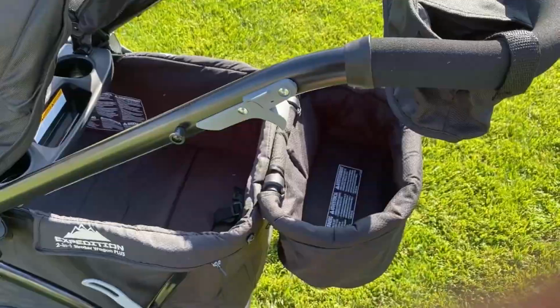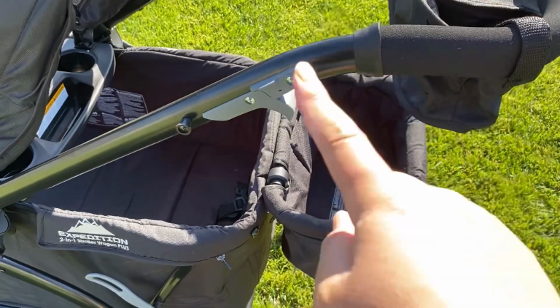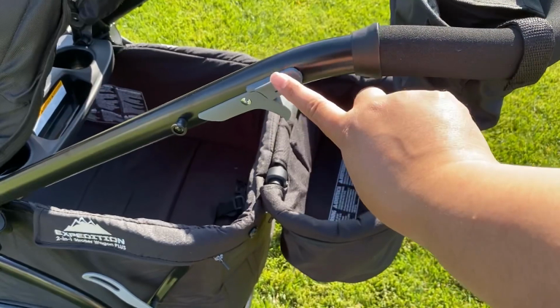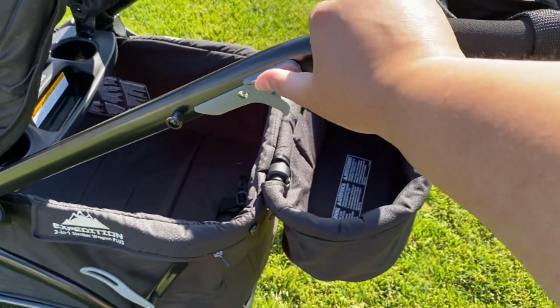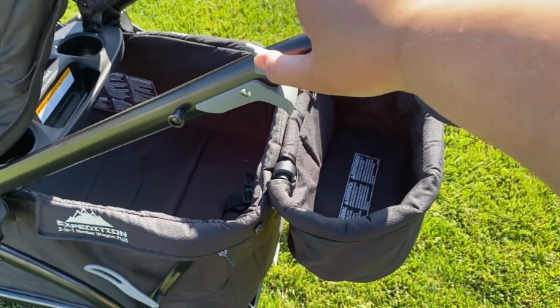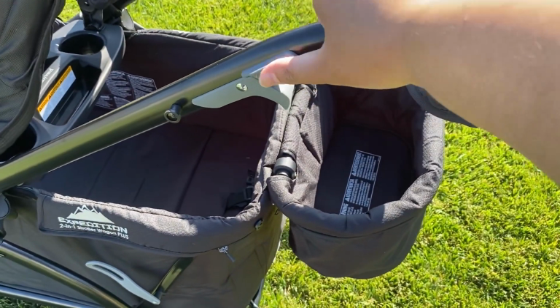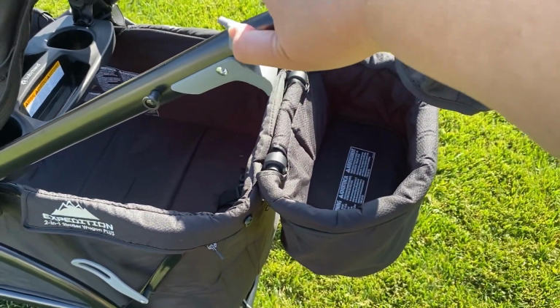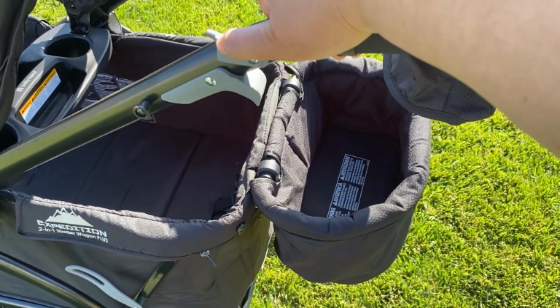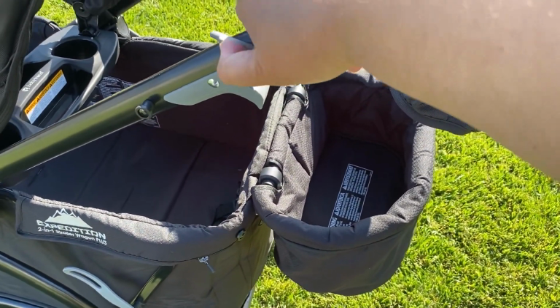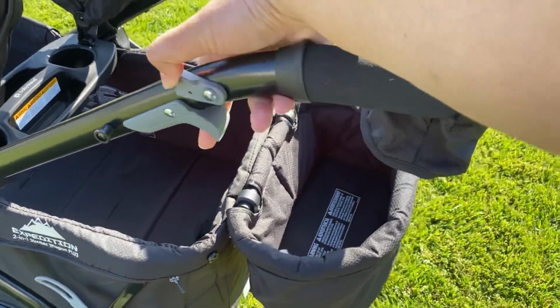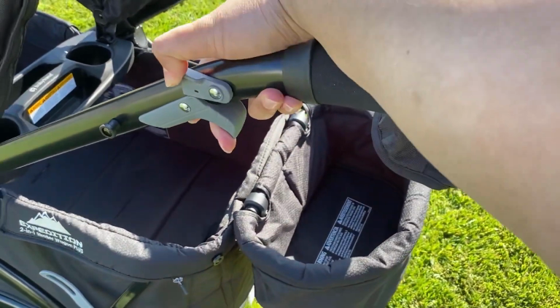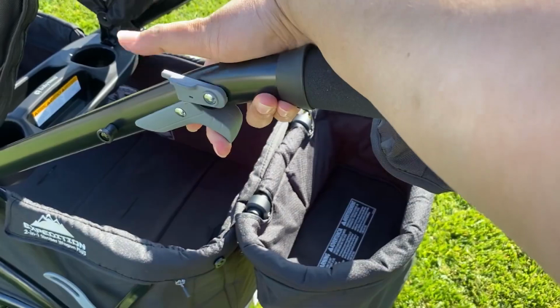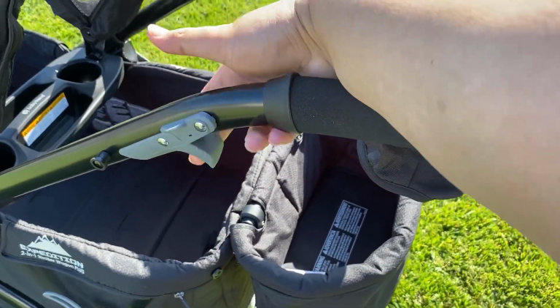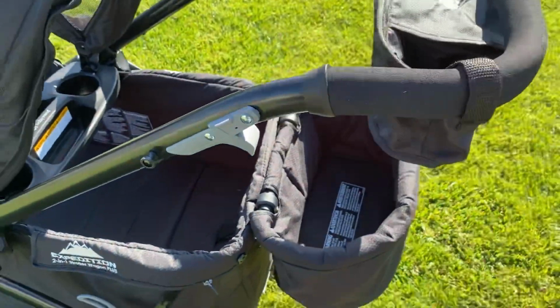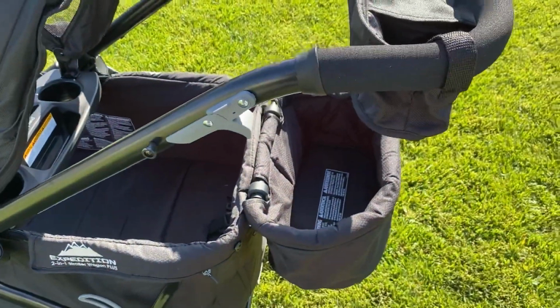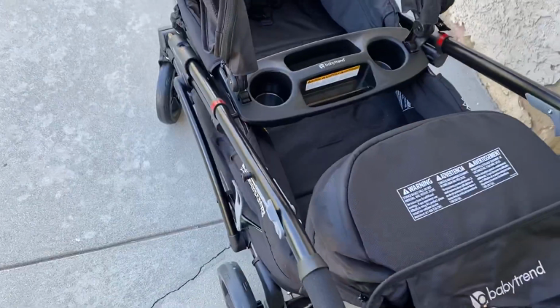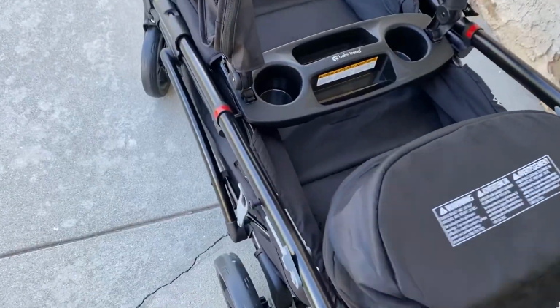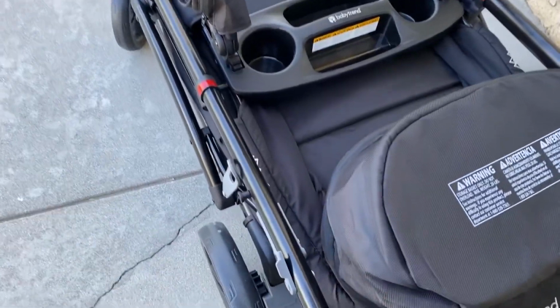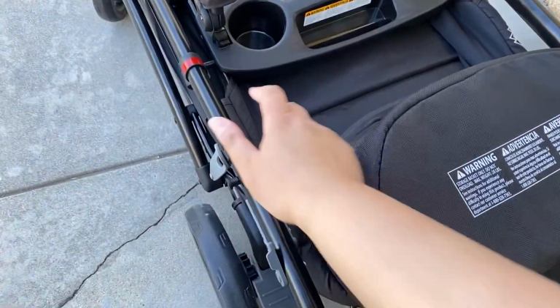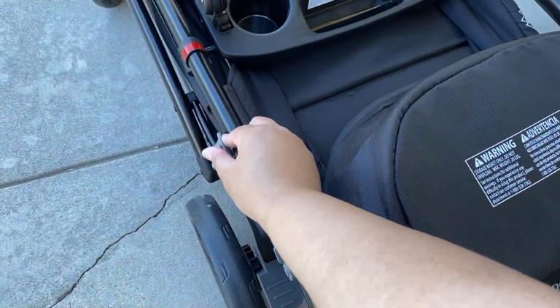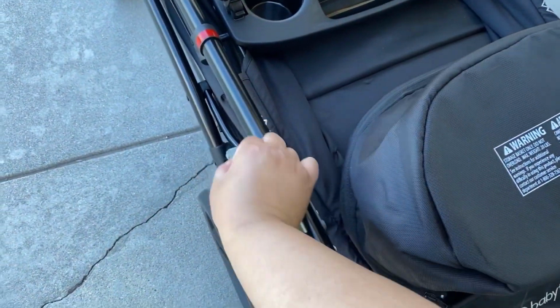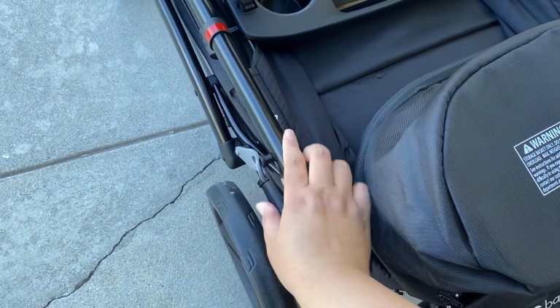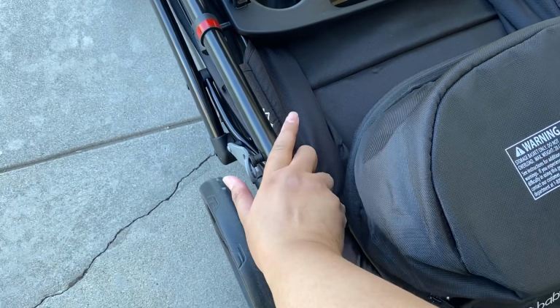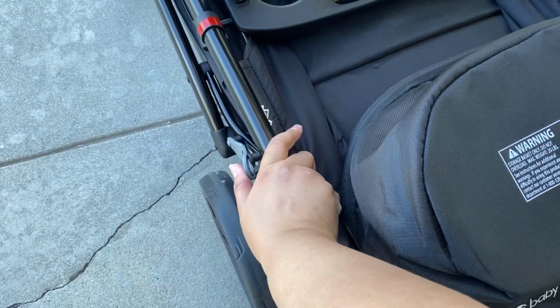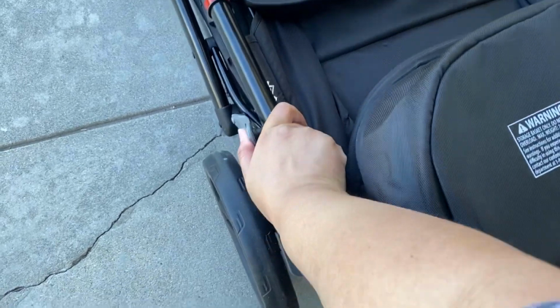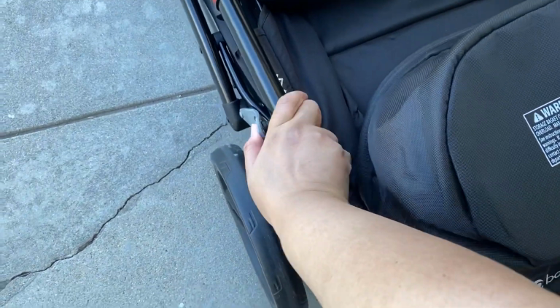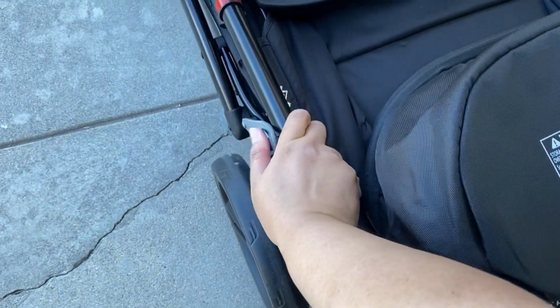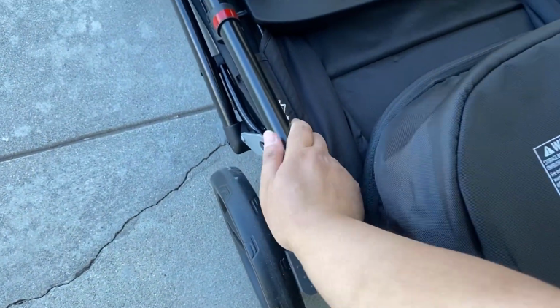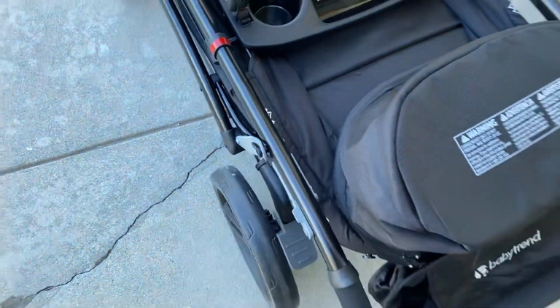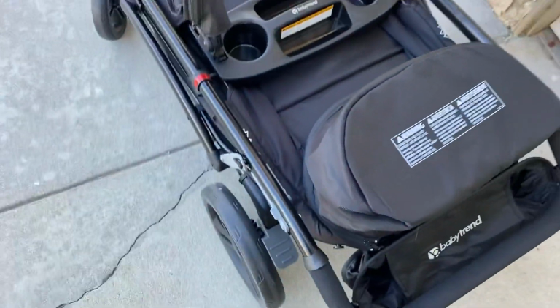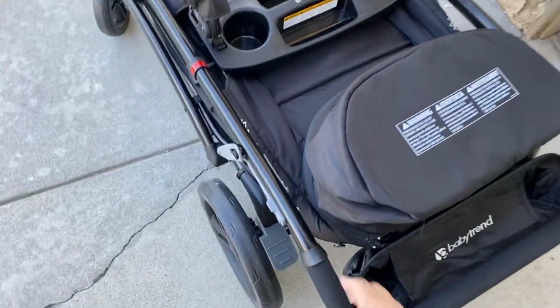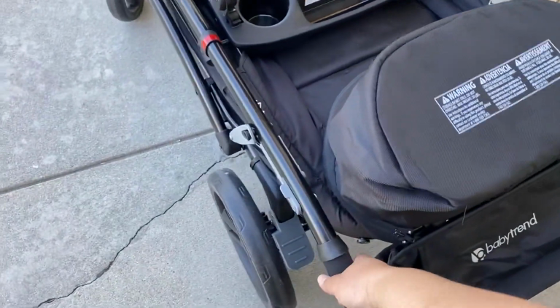To fold the wagon, there is a lever on the release handle that you need to move aside before engaging the folding mechanism. Once folded, there is a lock on the side that you need to attach manually to keep the wagon closed for storage or when loading and unloading it from the car.